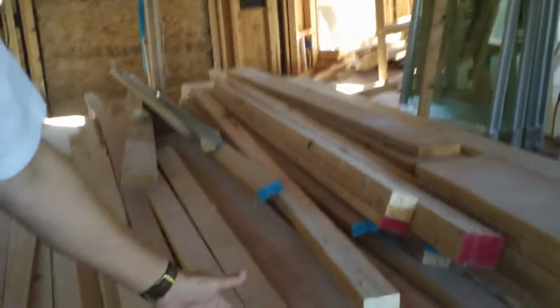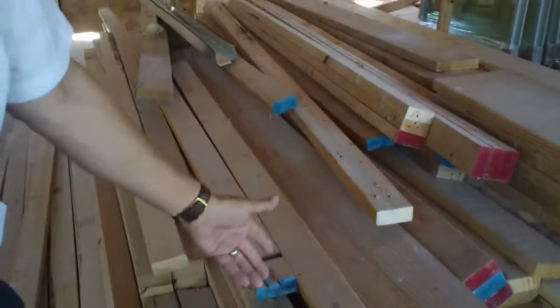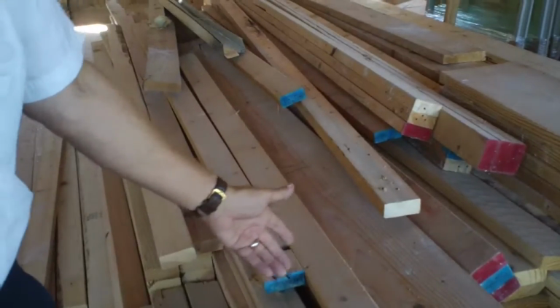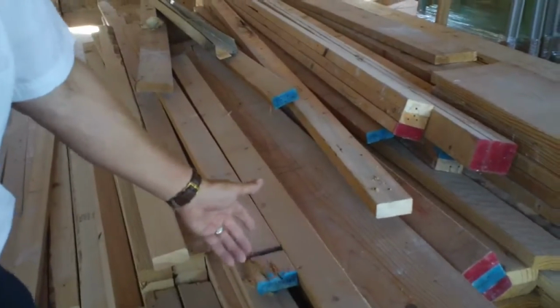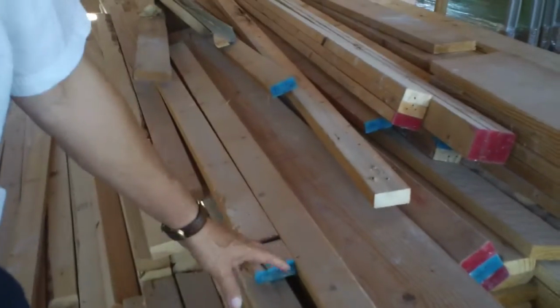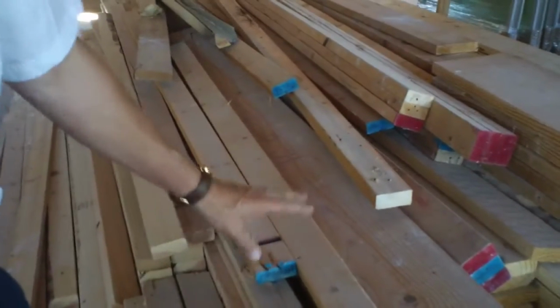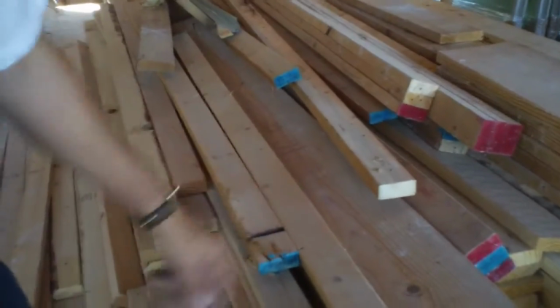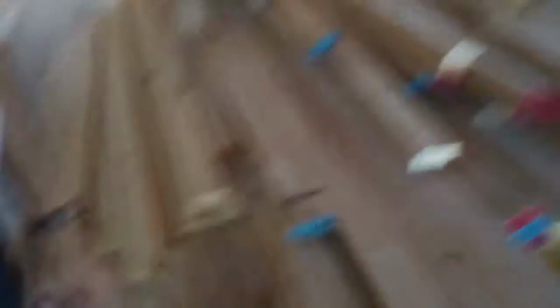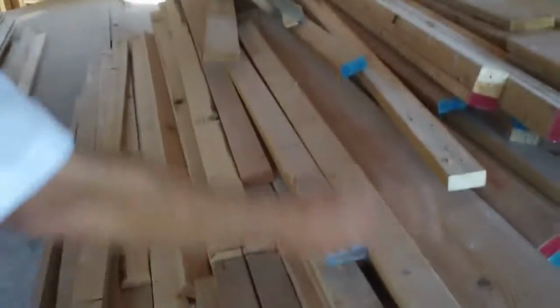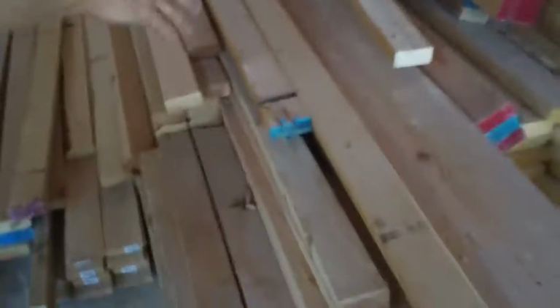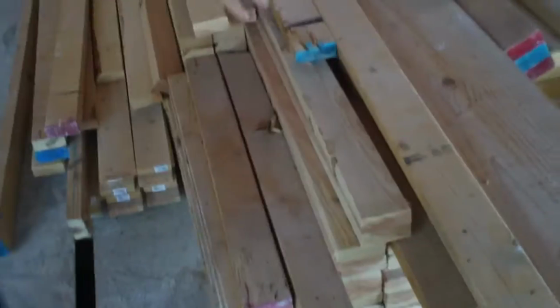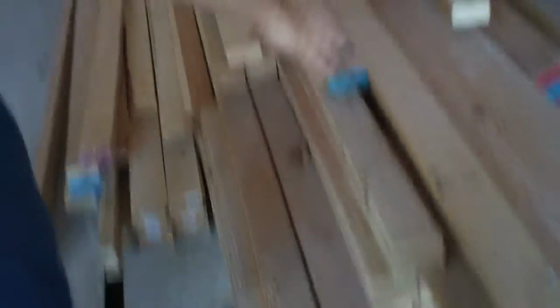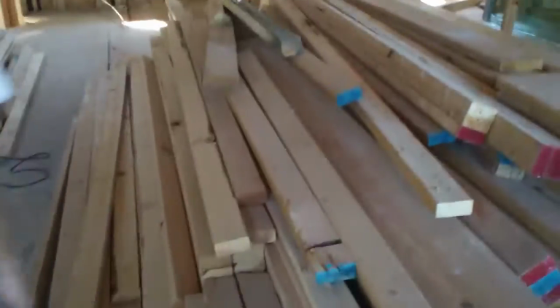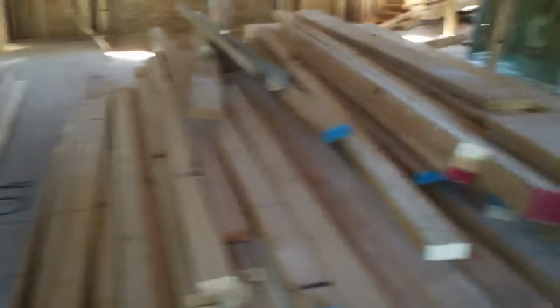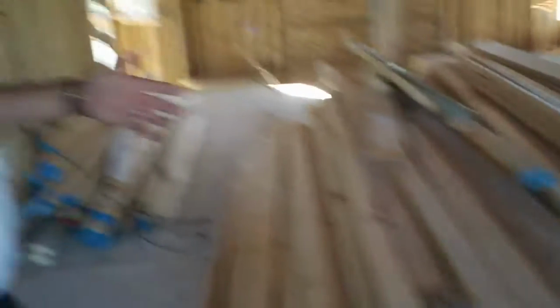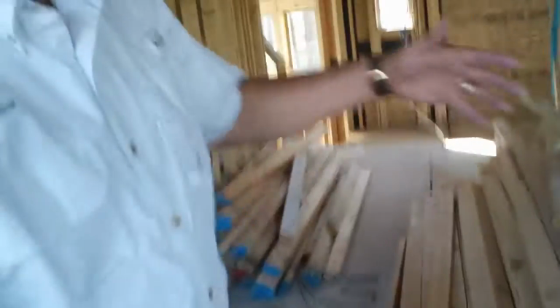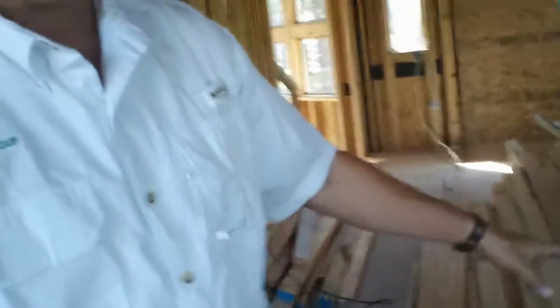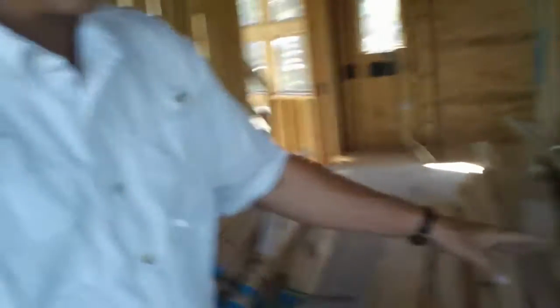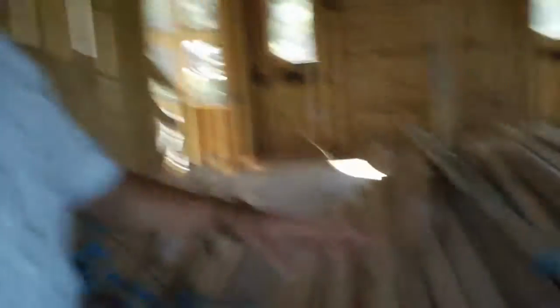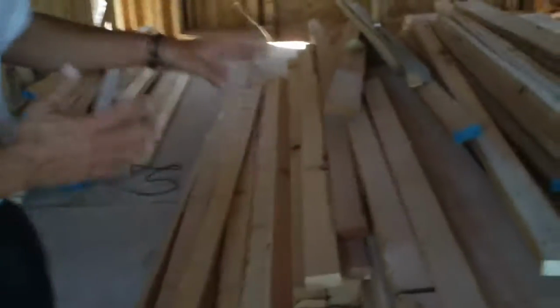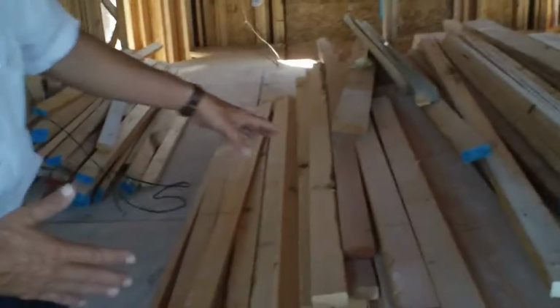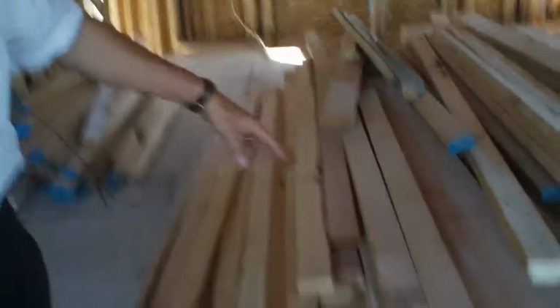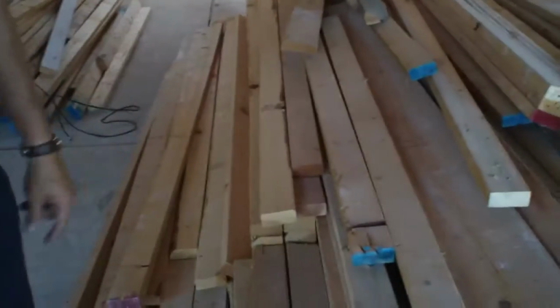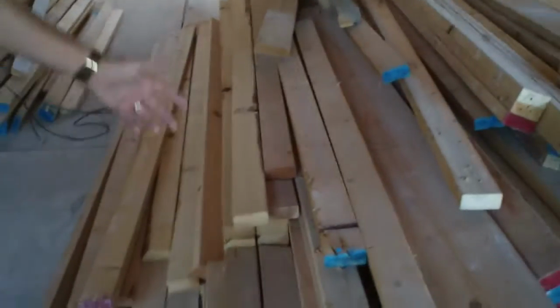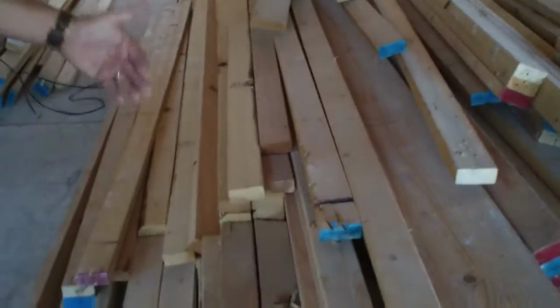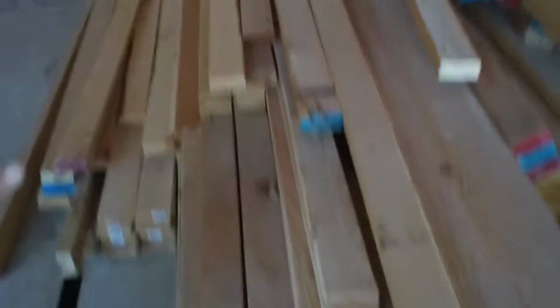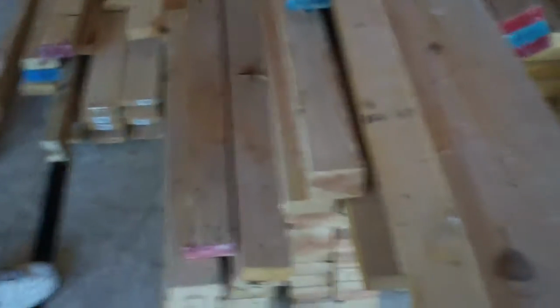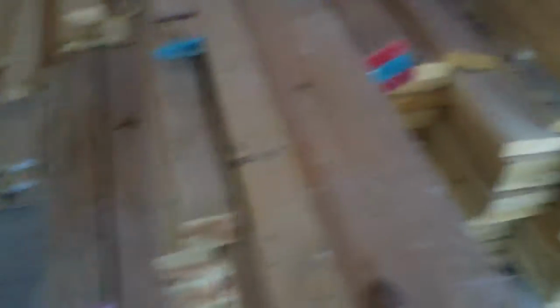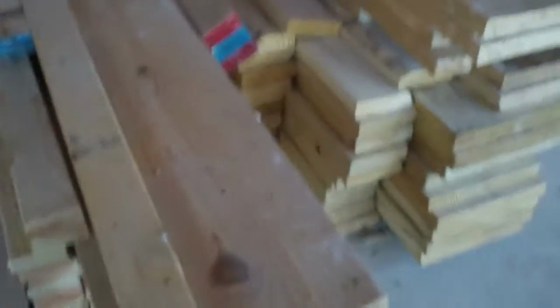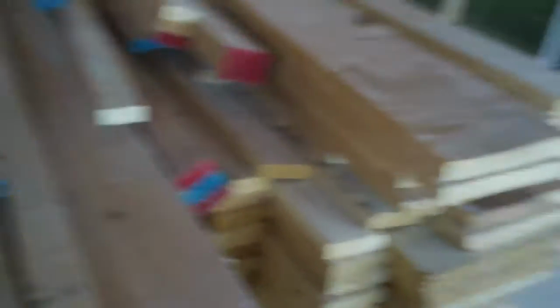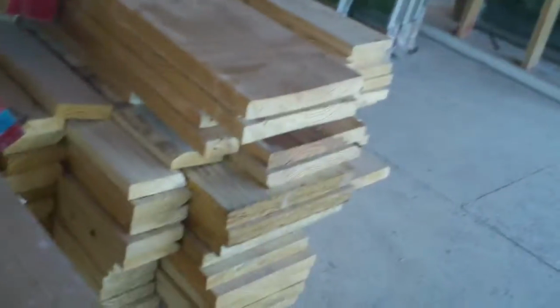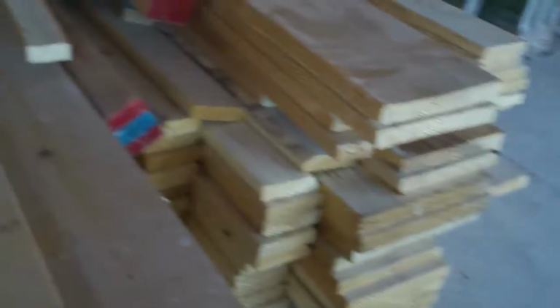We've saved the client over 60% in material costs through reusing the existing material. We've actually stacked all the wood by sizing and removed all of the nails from the material.